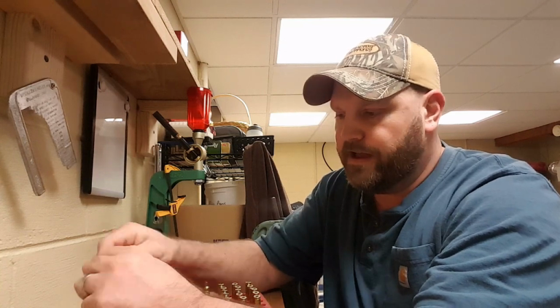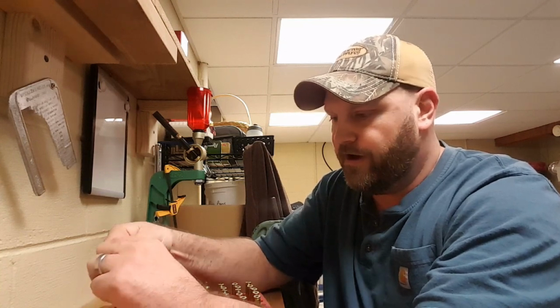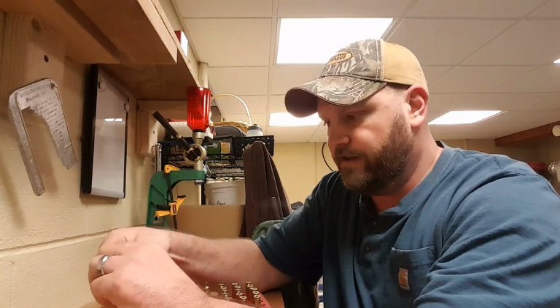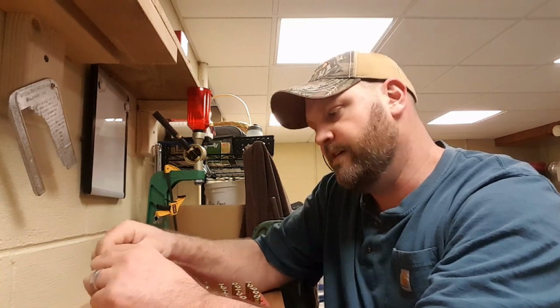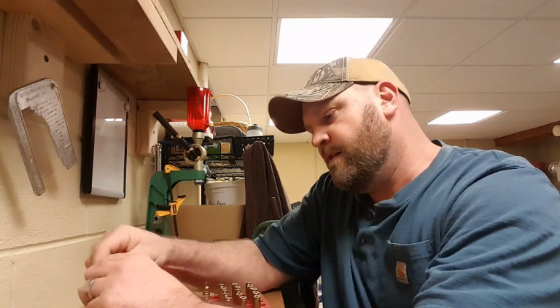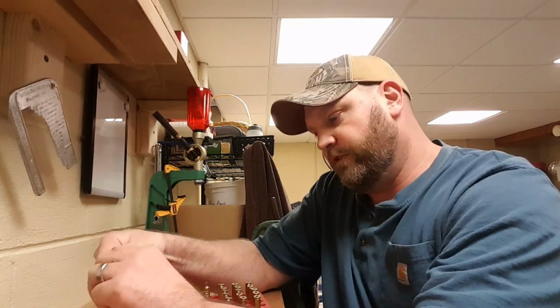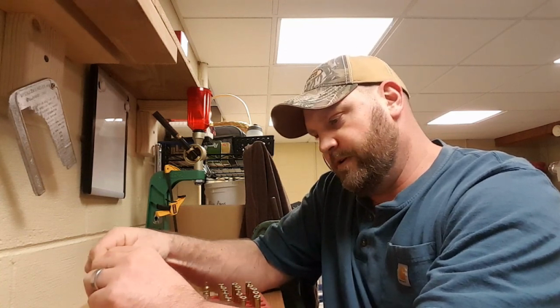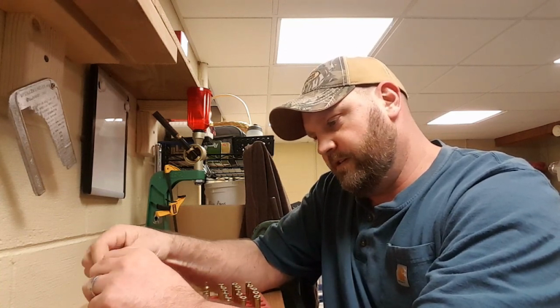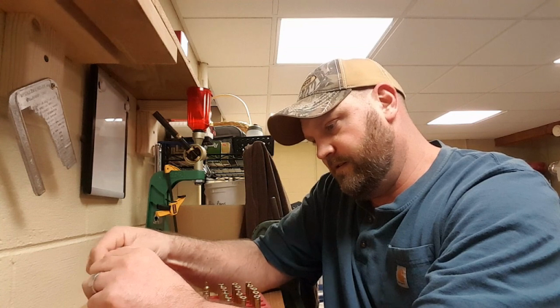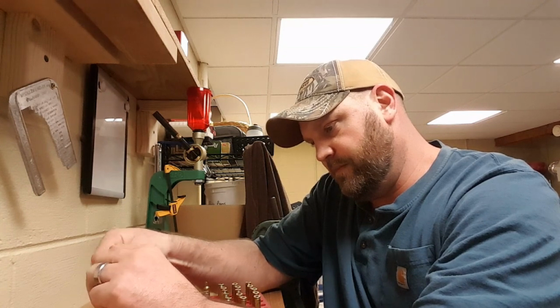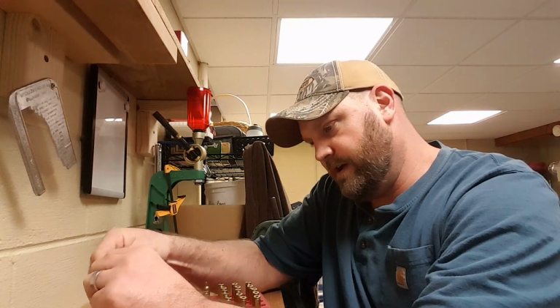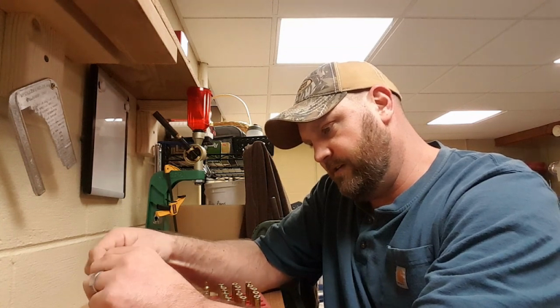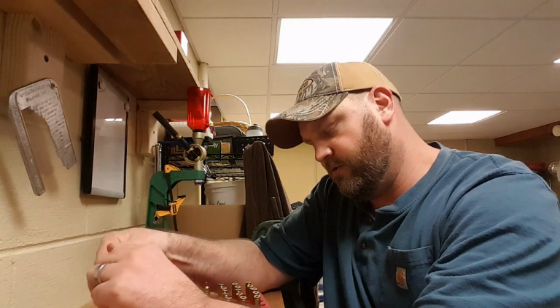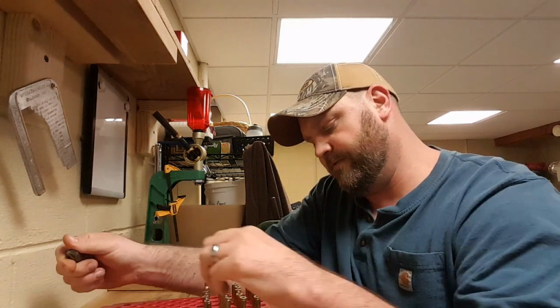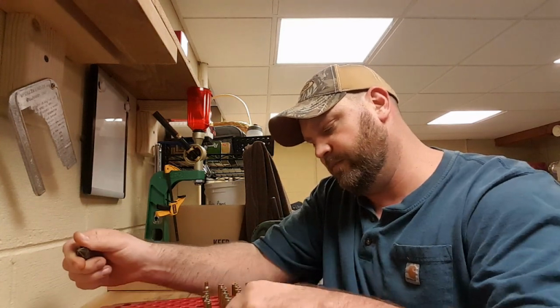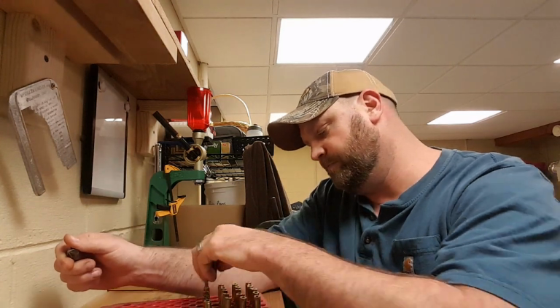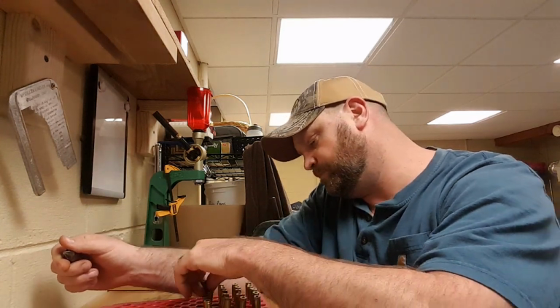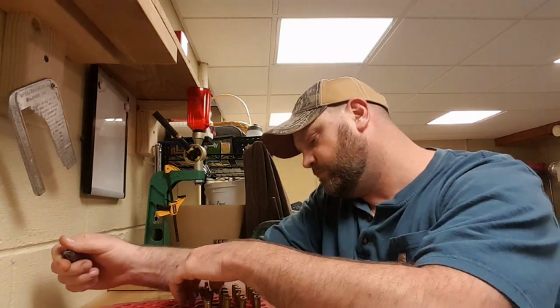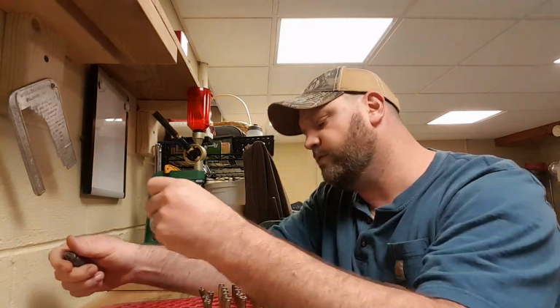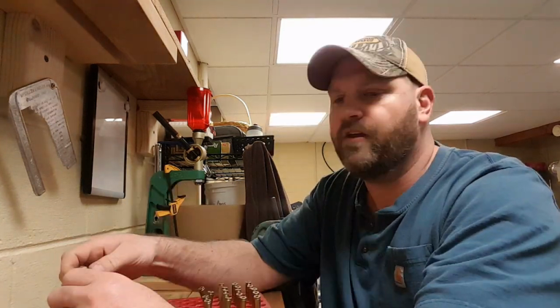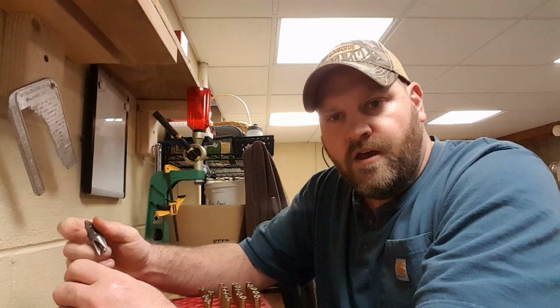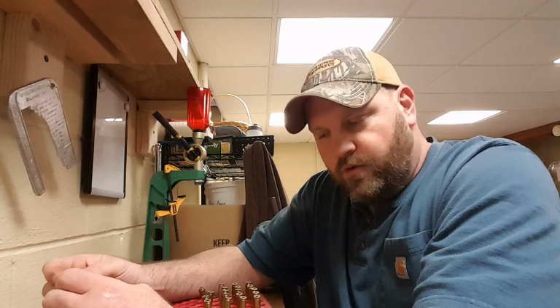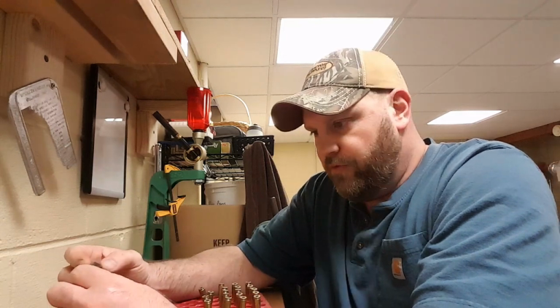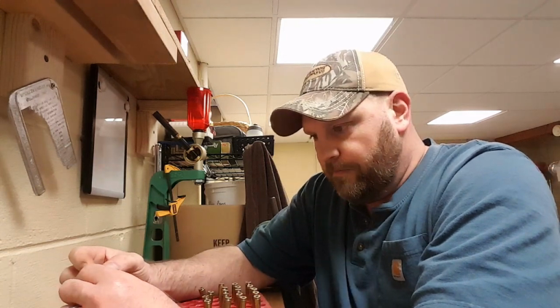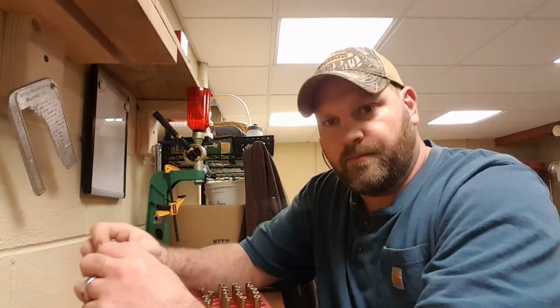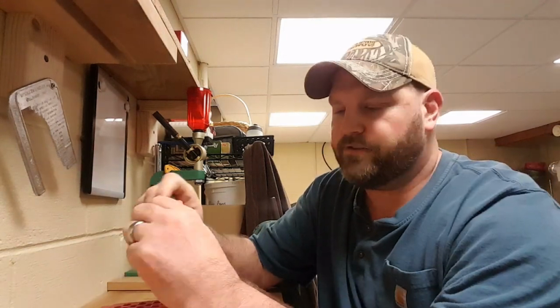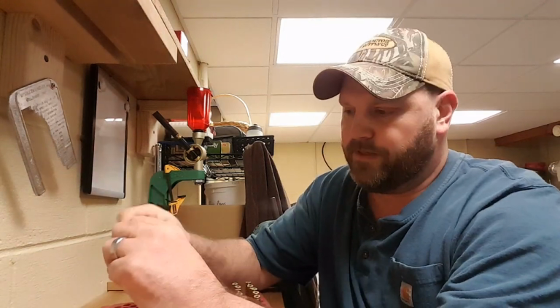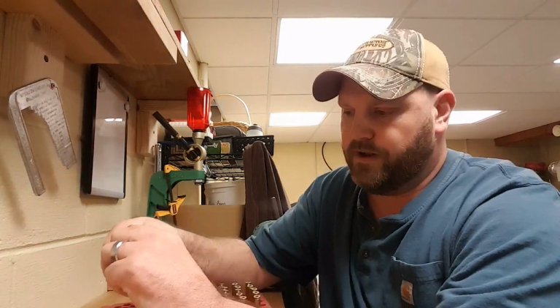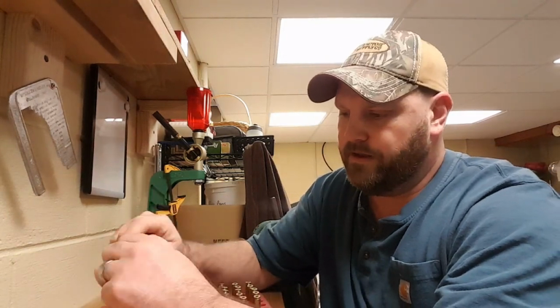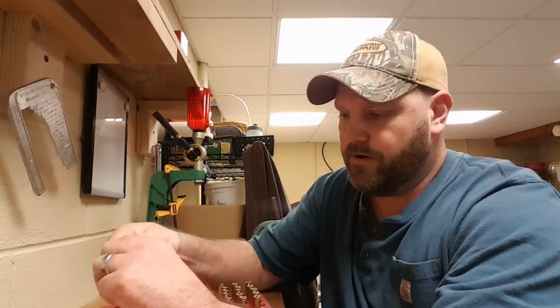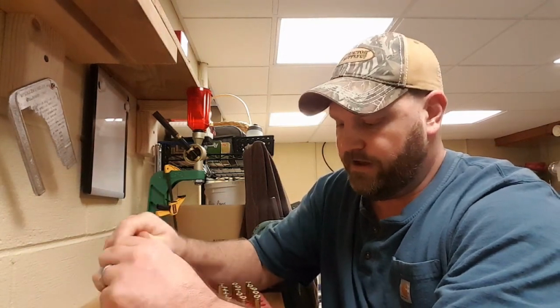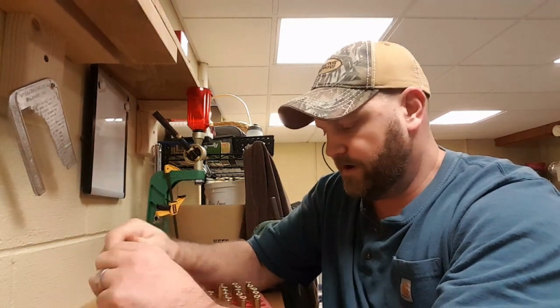Something I have not done, mostly for the reason that I haven't had a chronograph at my disposal. So I am going through my brass prep at the moment — I am deburring and chamfering.